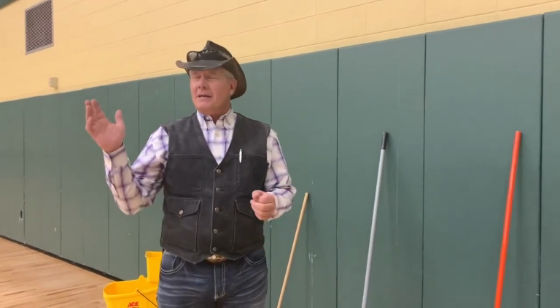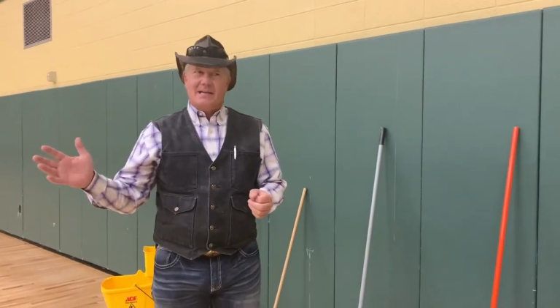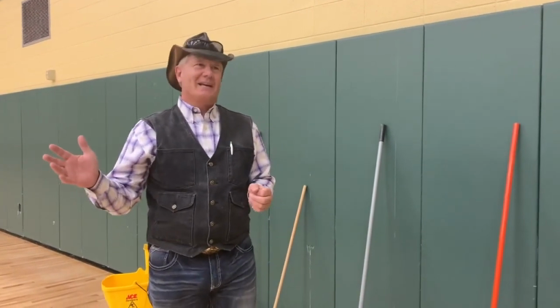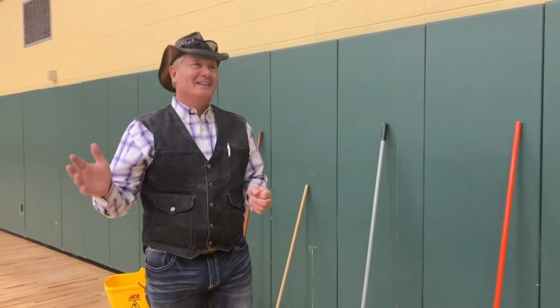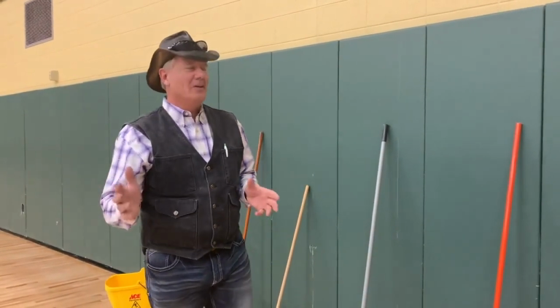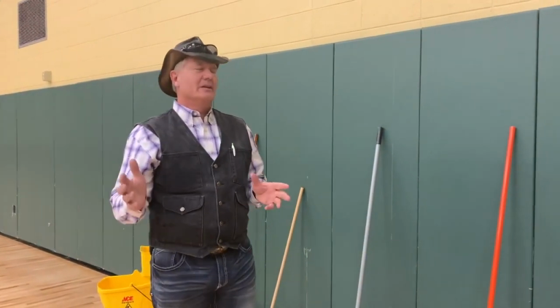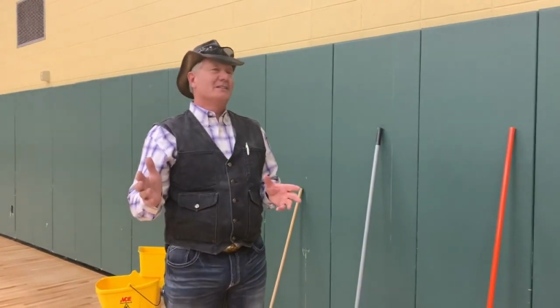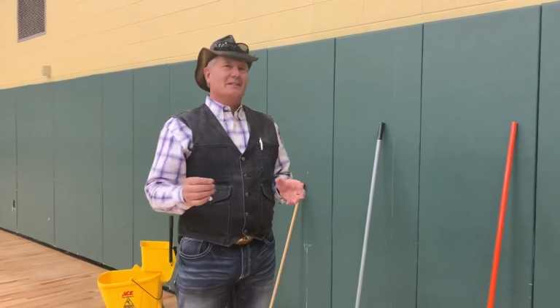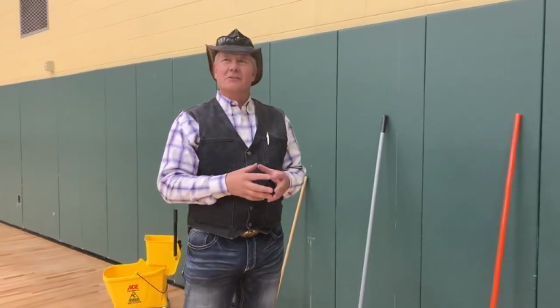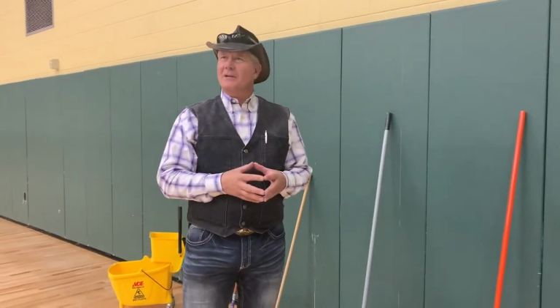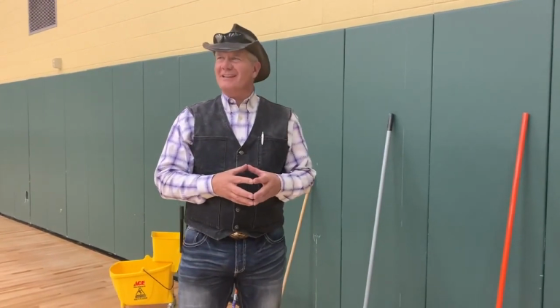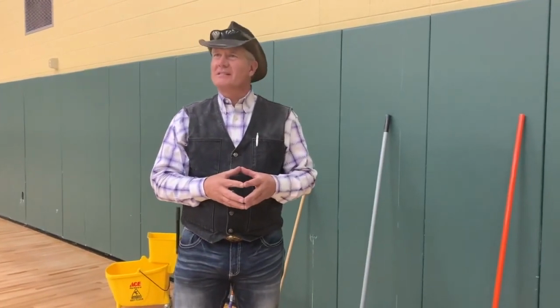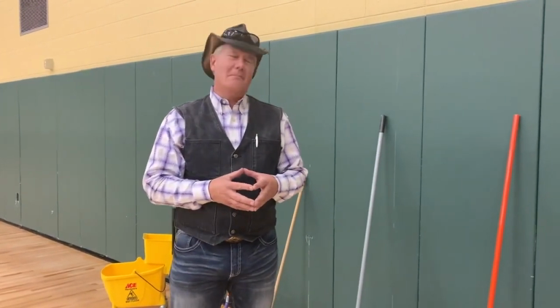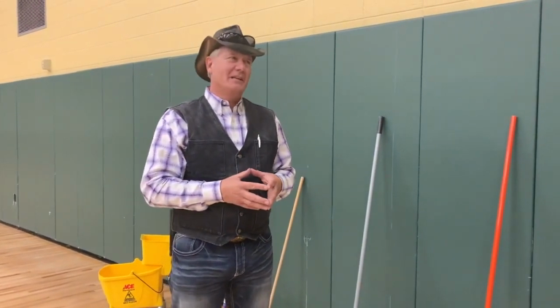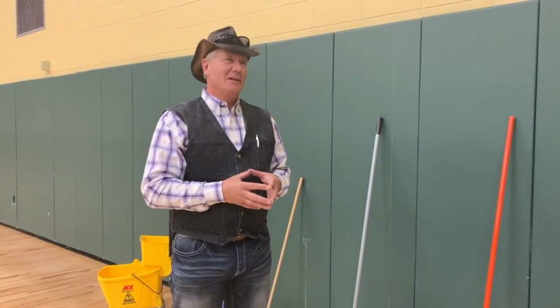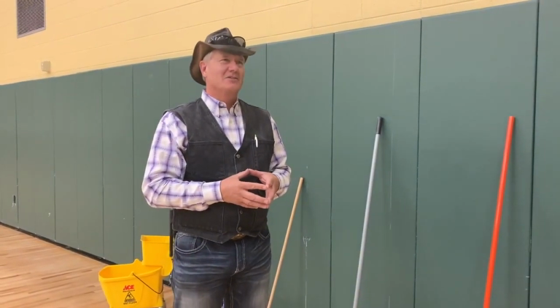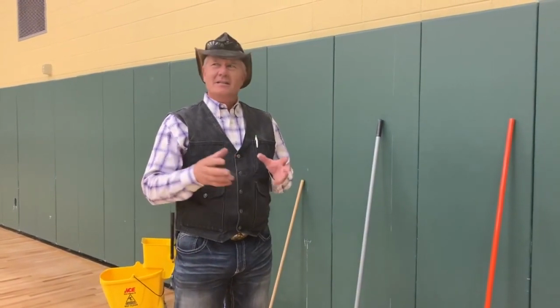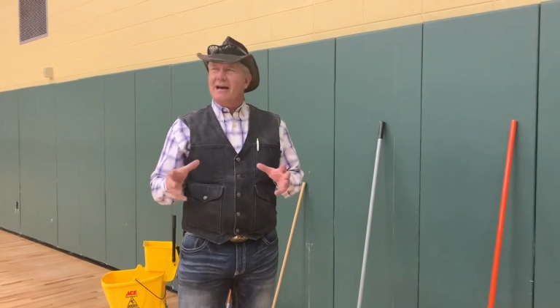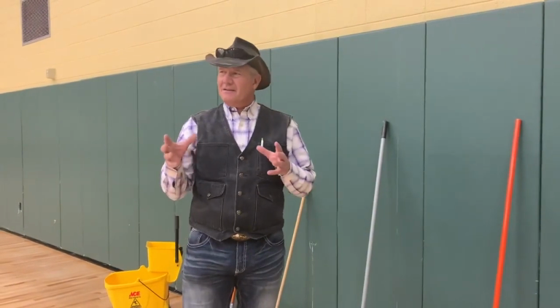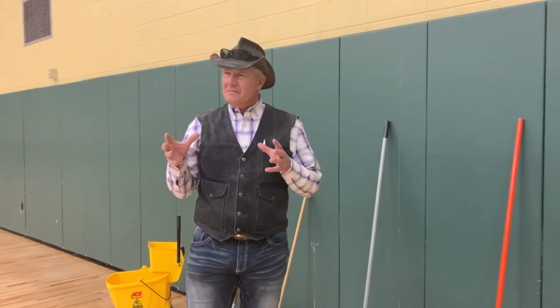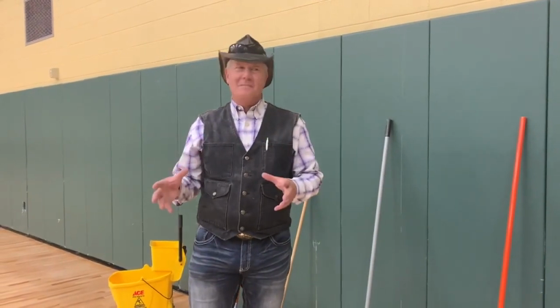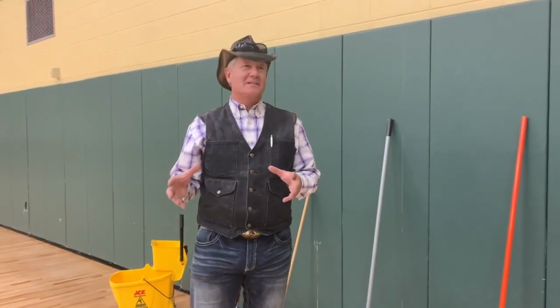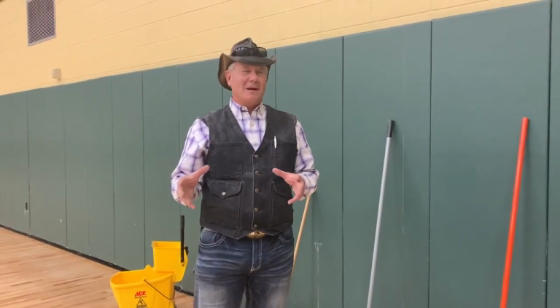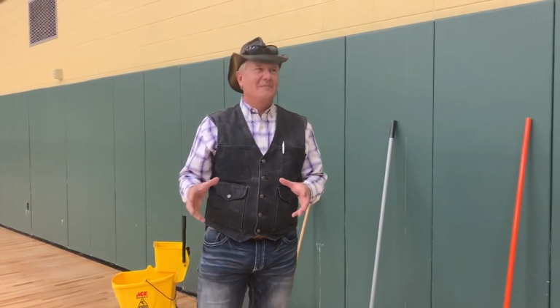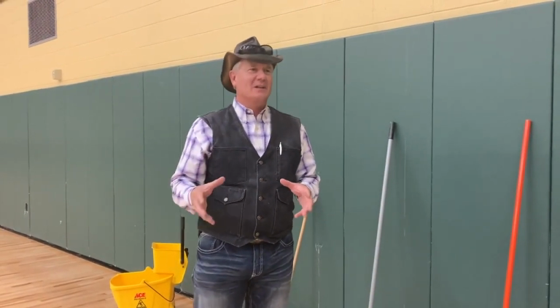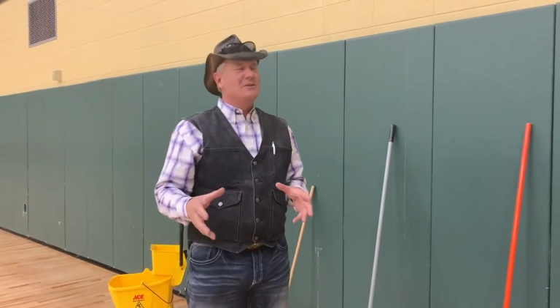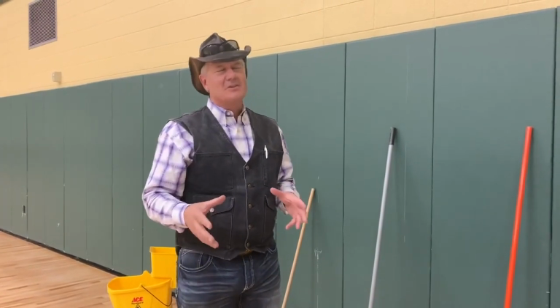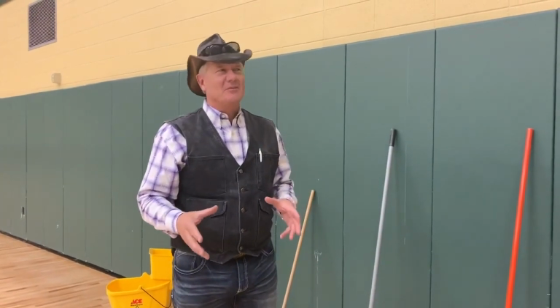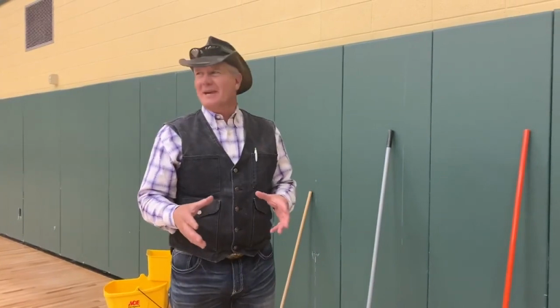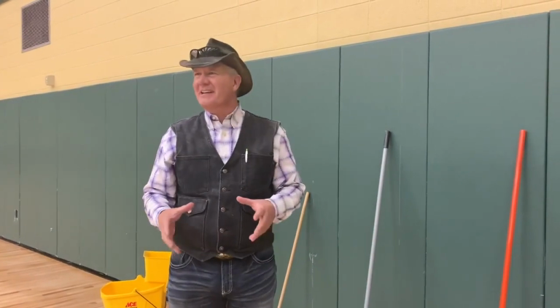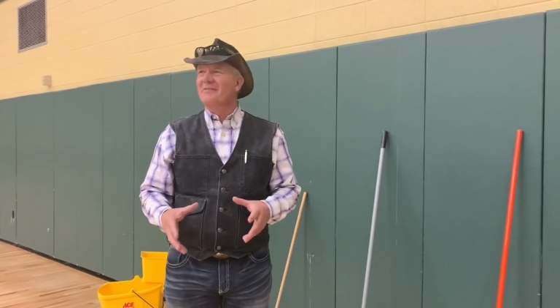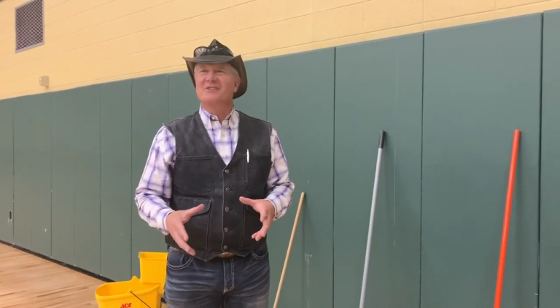In the state of Montana, if any of you get a chance to get through Miles City and stop by the Miles City Community College, the head of maintenance there may do a better job of gym floor maintenance than any guy I've ever seen.